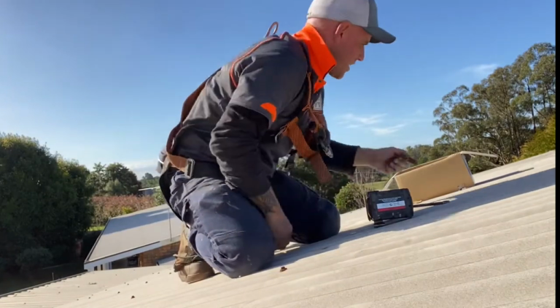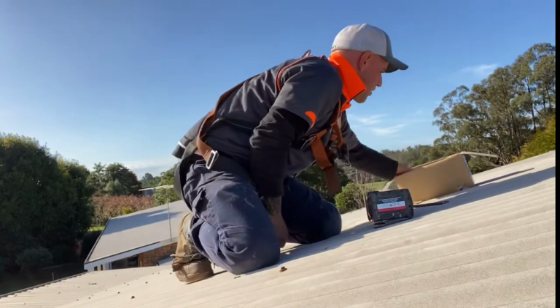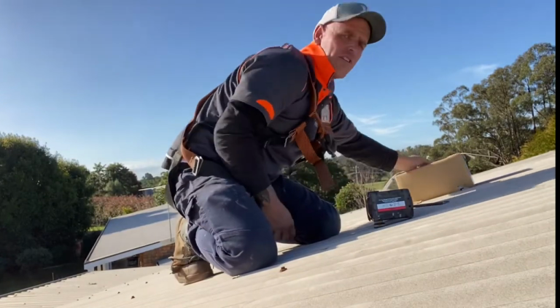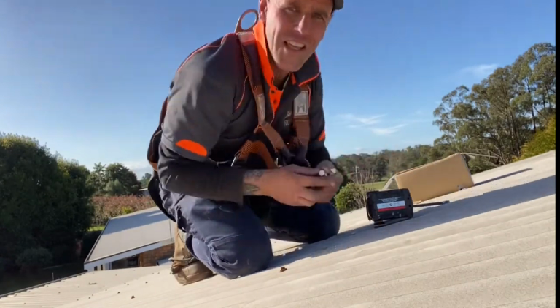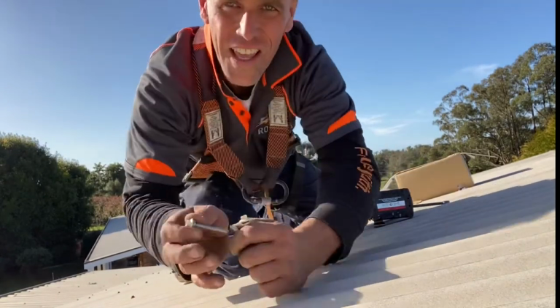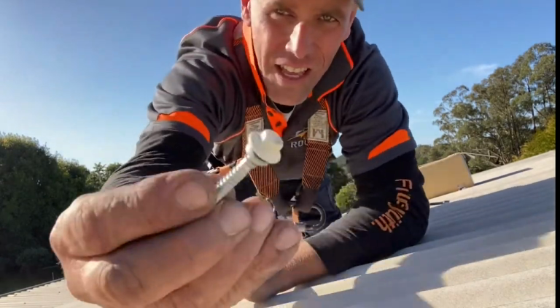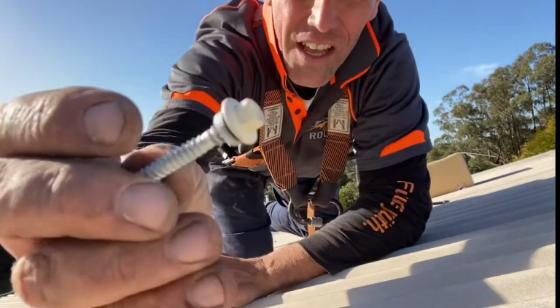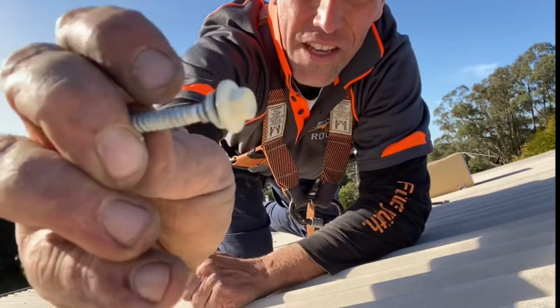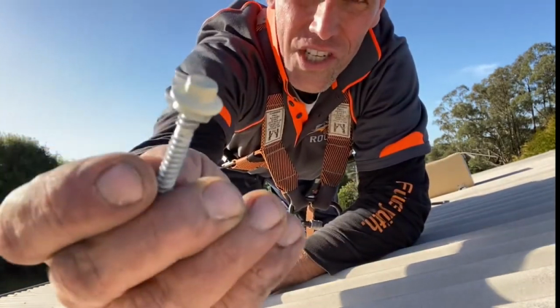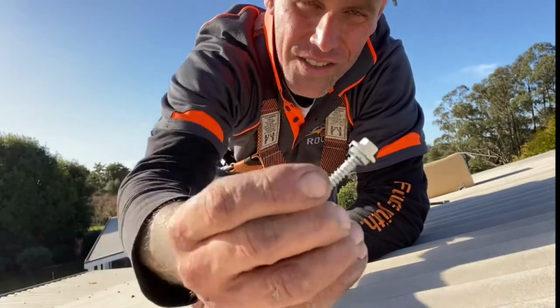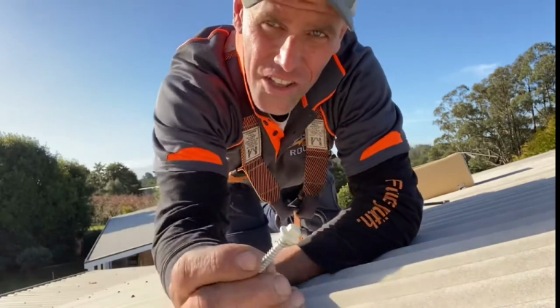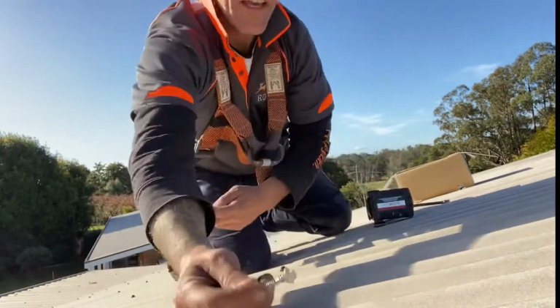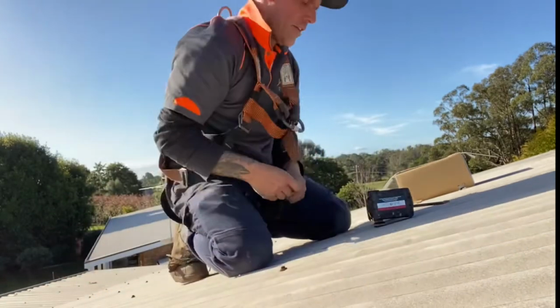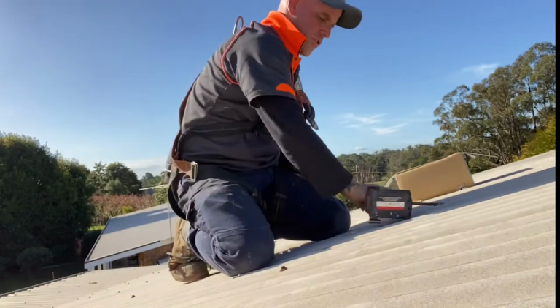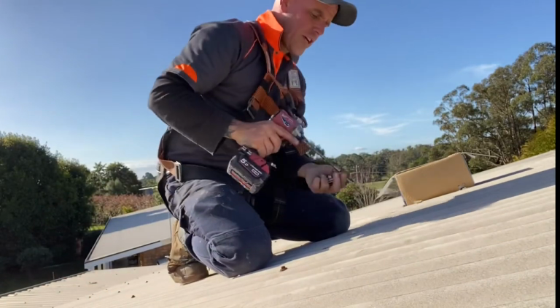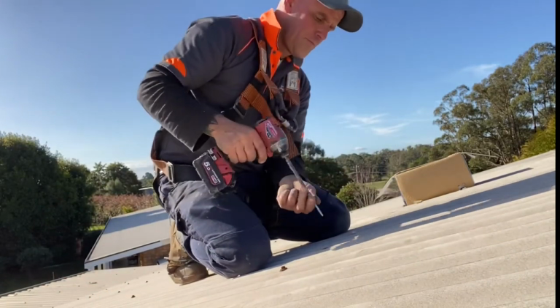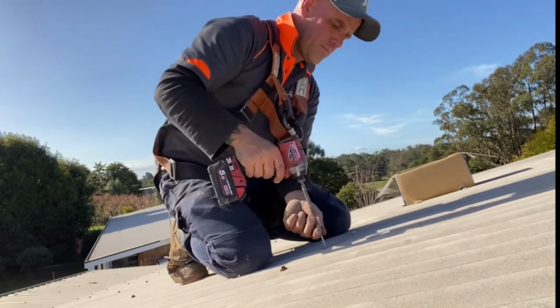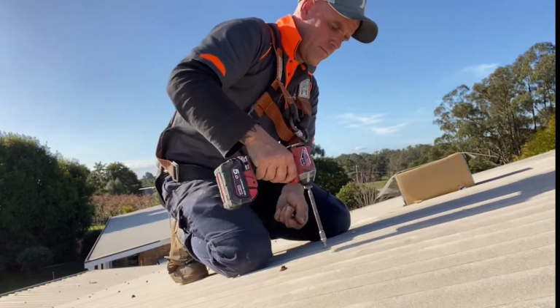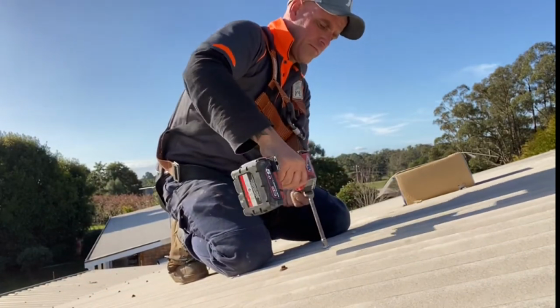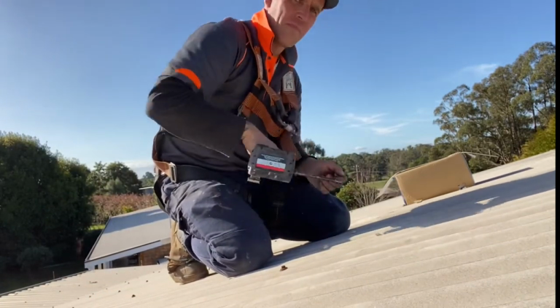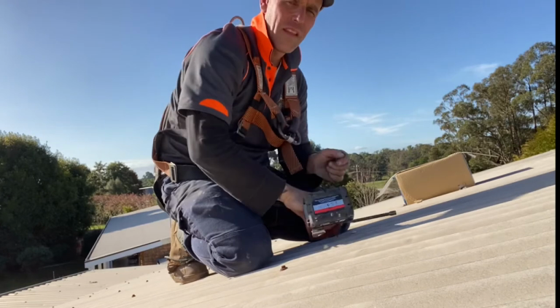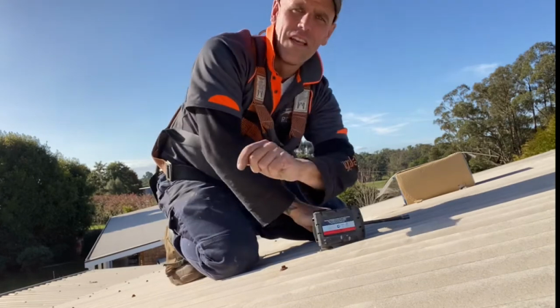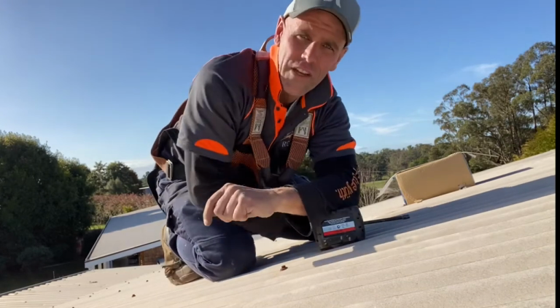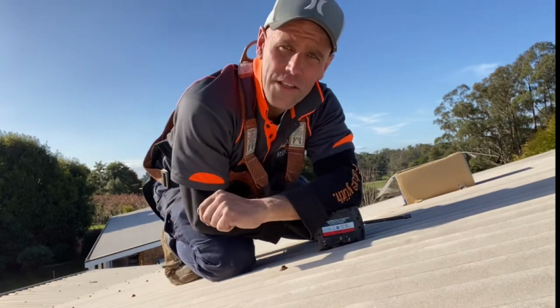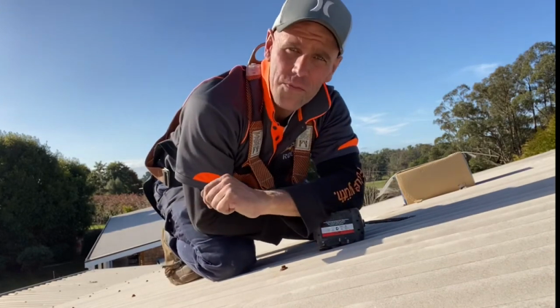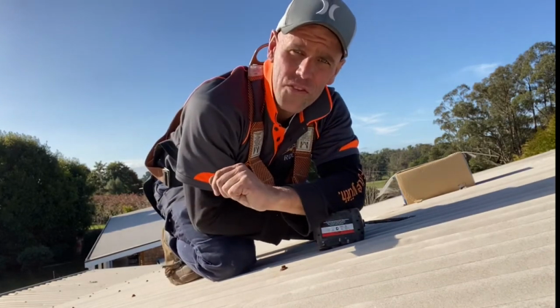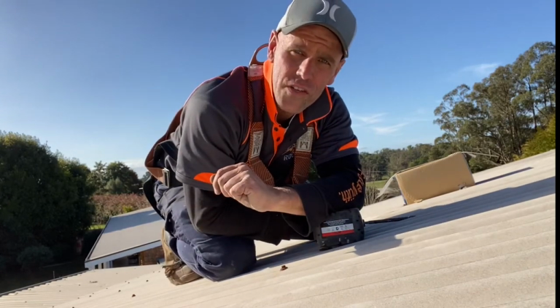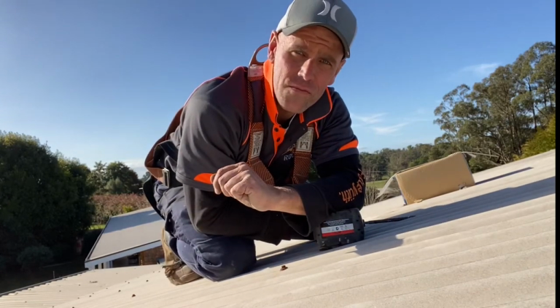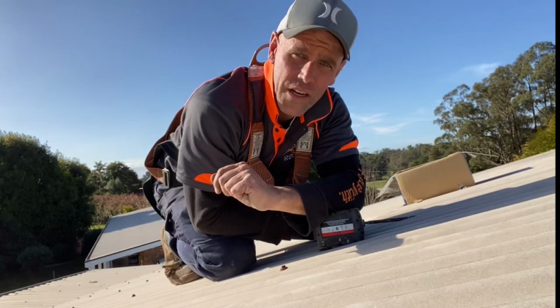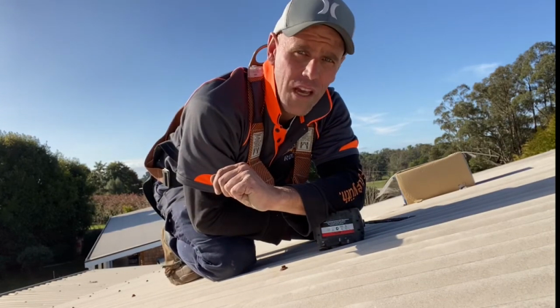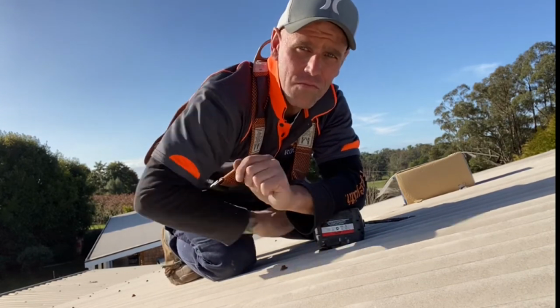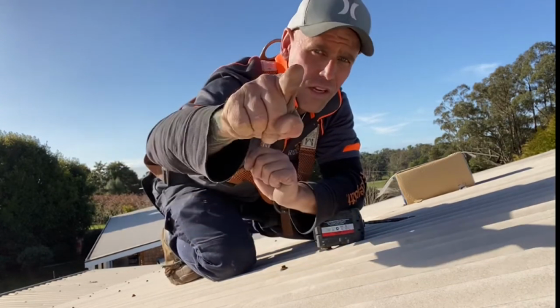Get yourself a box of screws — neowasher, colour-coded head. Get yourself a screw gun. Like other things at home, if it's not screwed enough, it could end up at the neighbours. Getting it done.